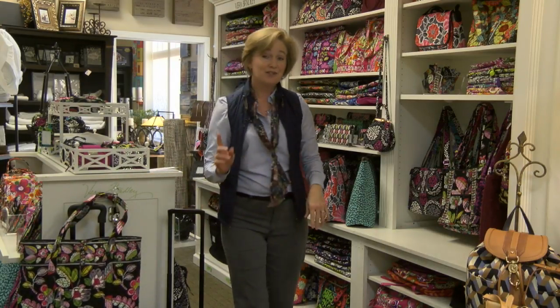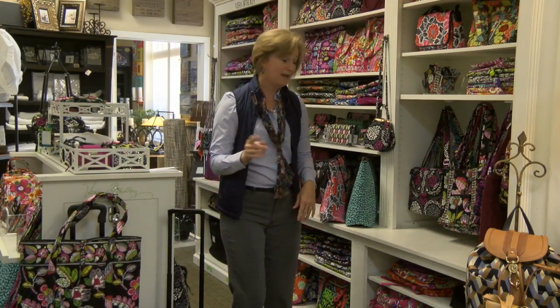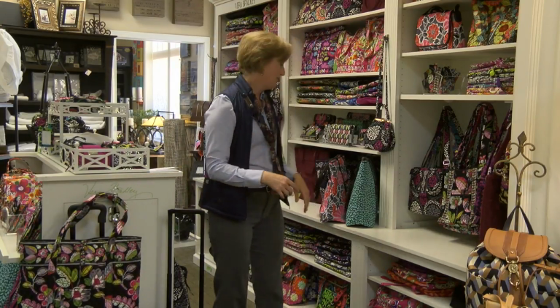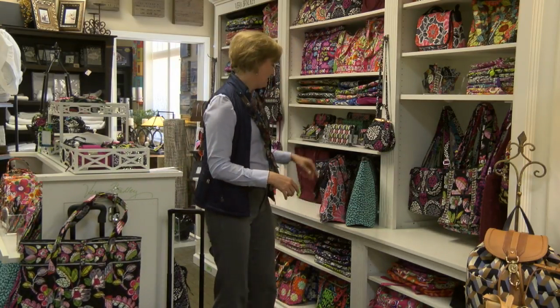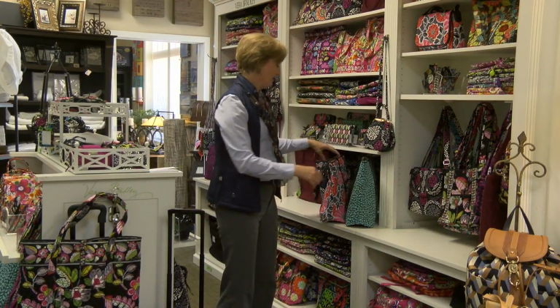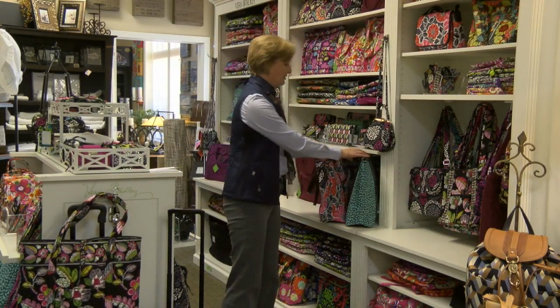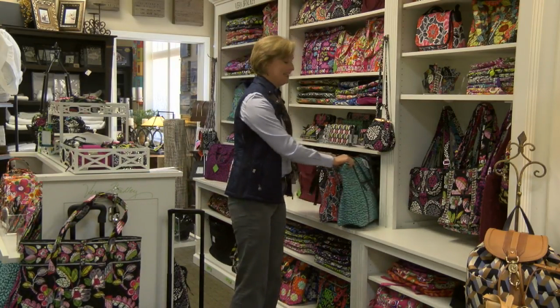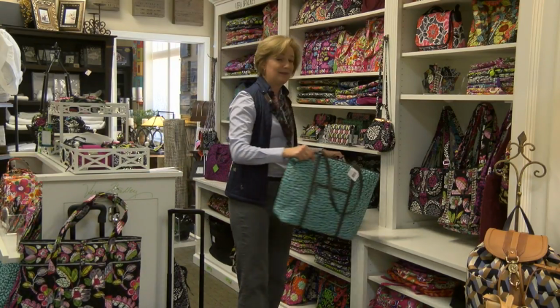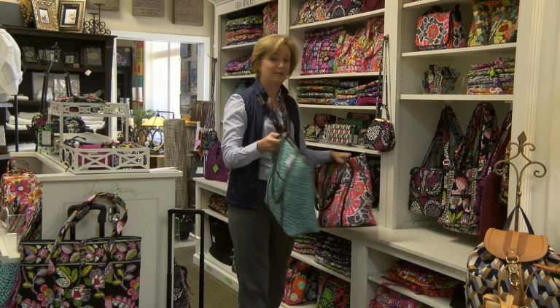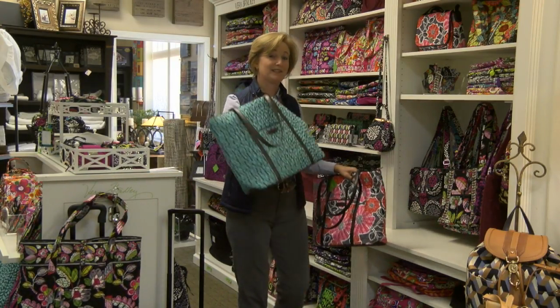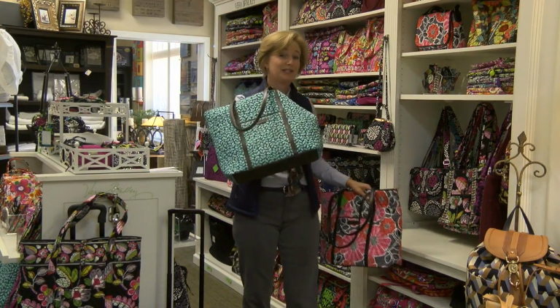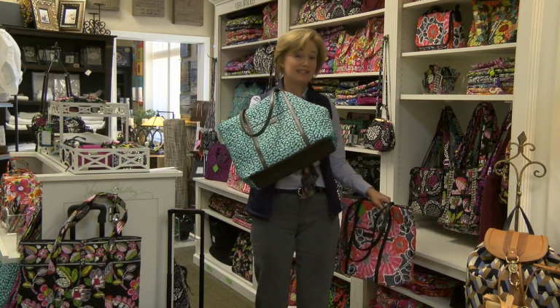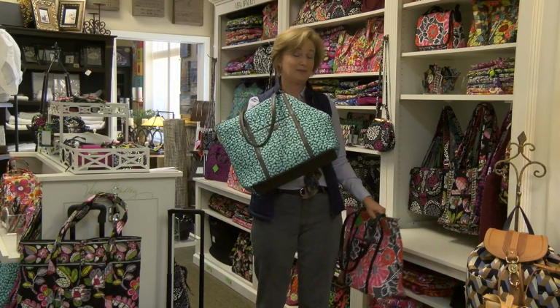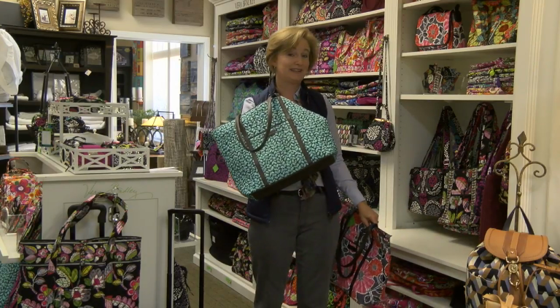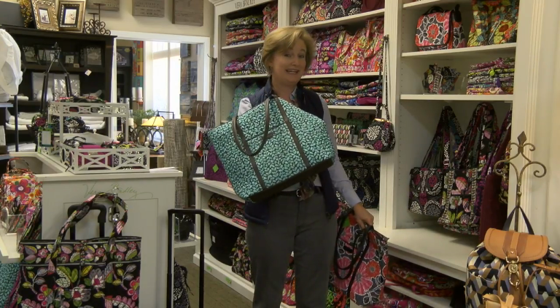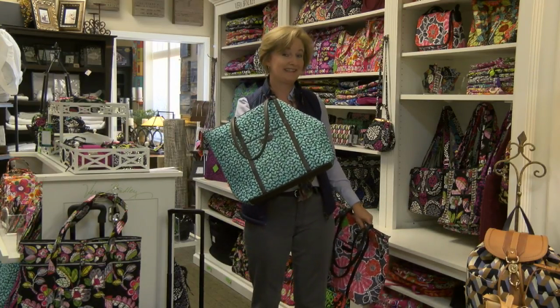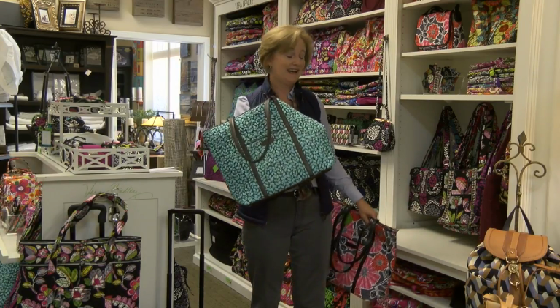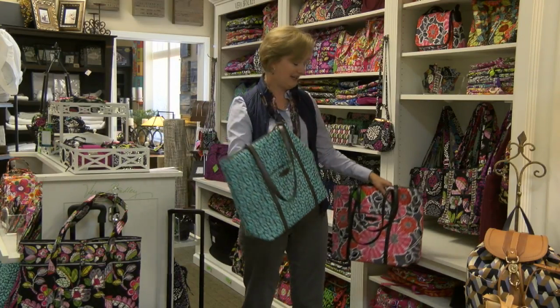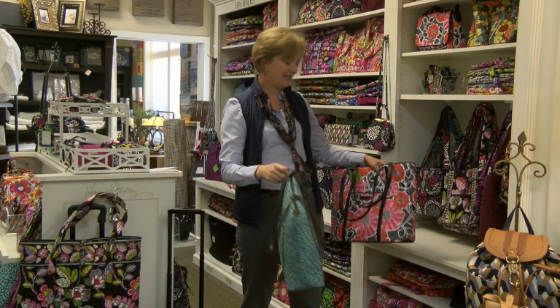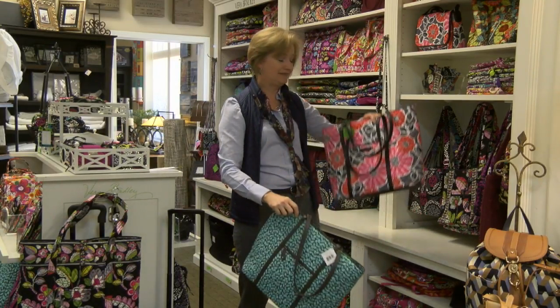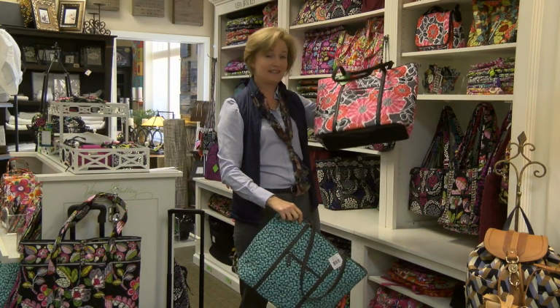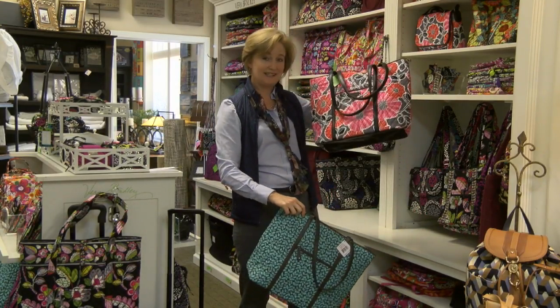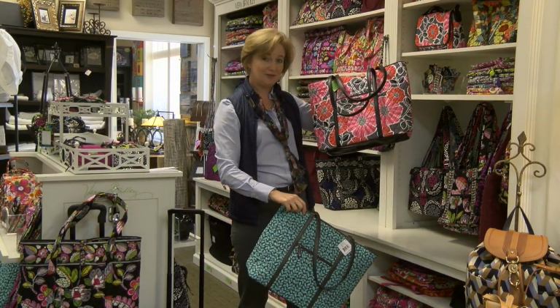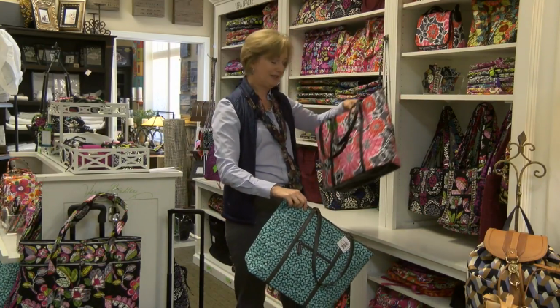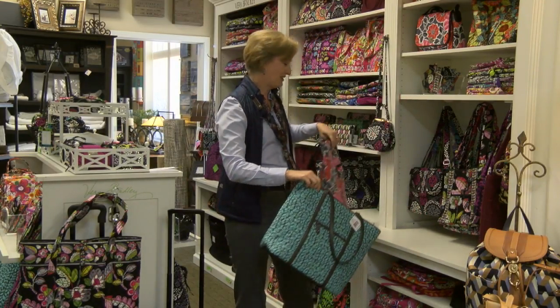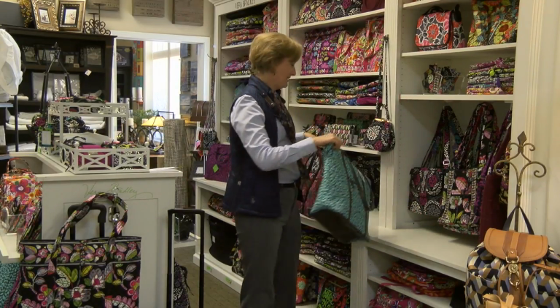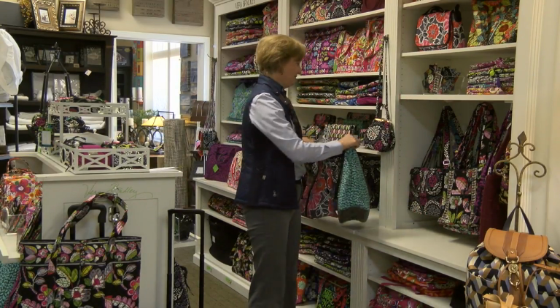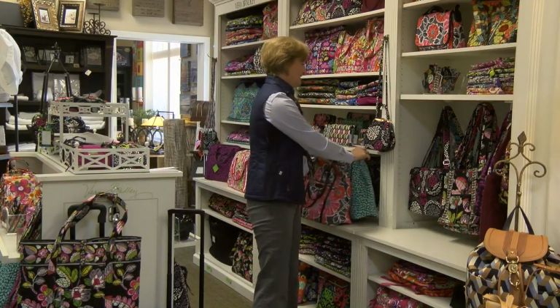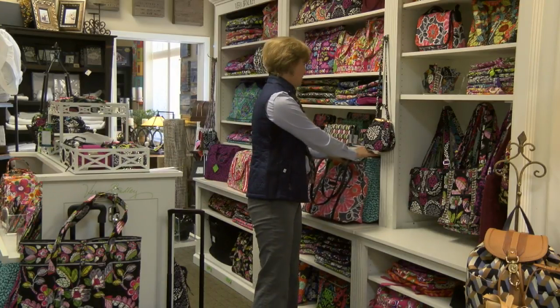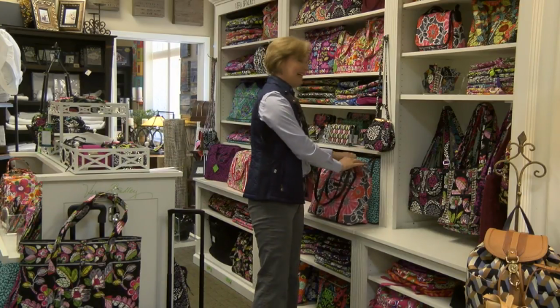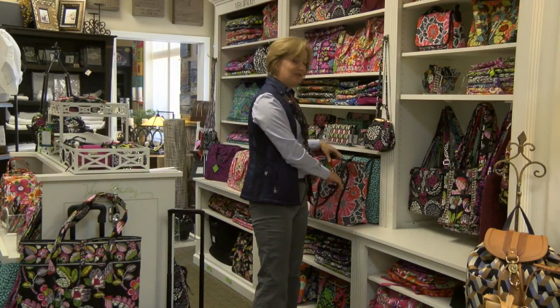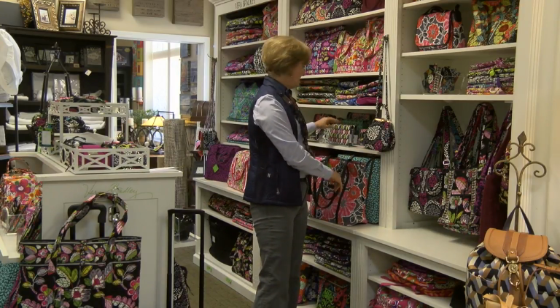Vera's doing a couple of new things this year. They're taking some of the fabrics, turning them inside out and putting the linings on the outside. This is another new color that's just coming out, so there's lots new to see.